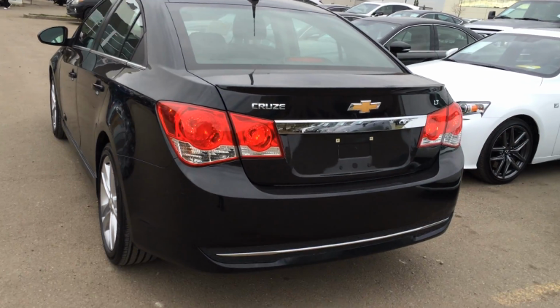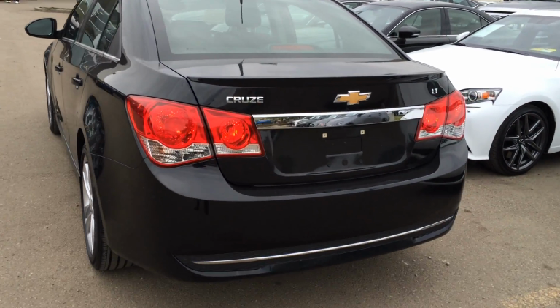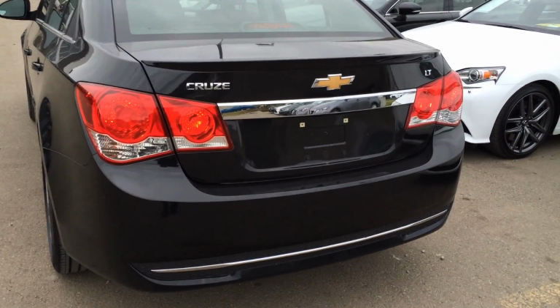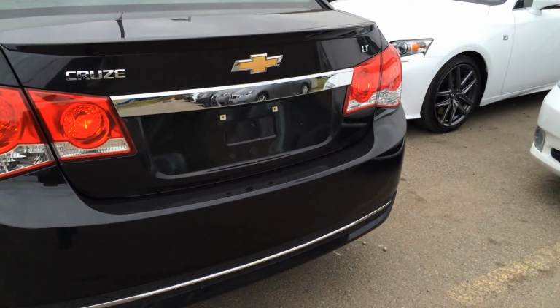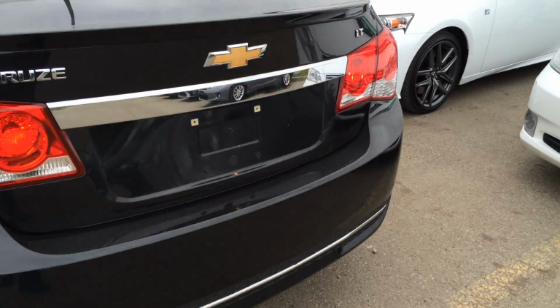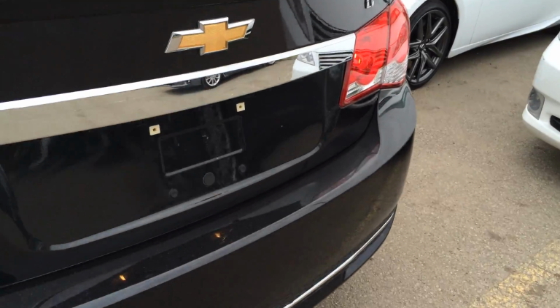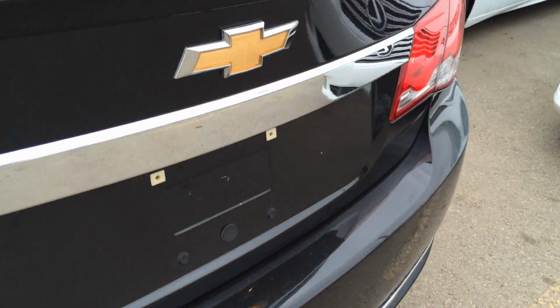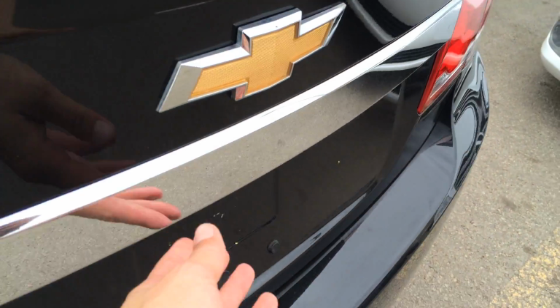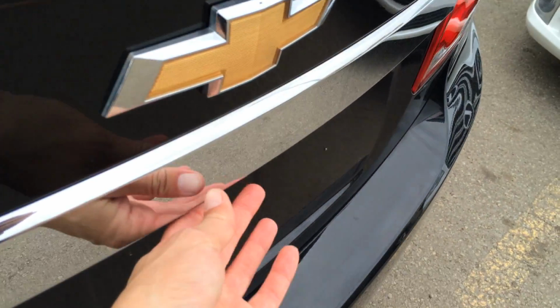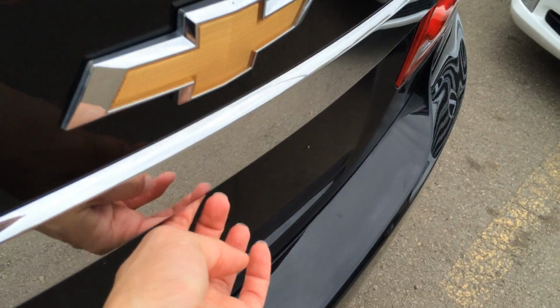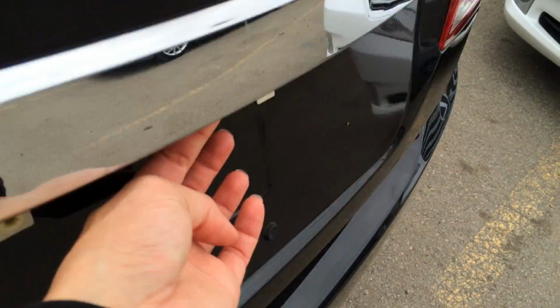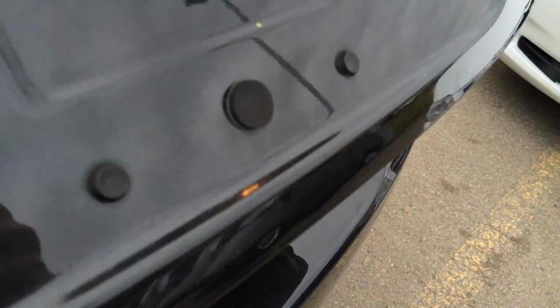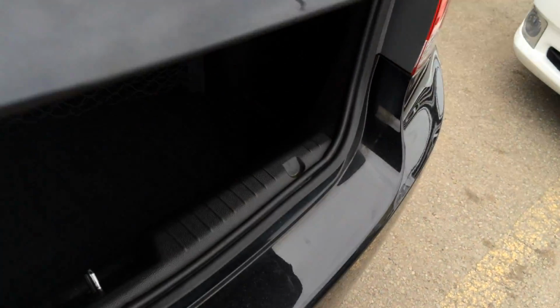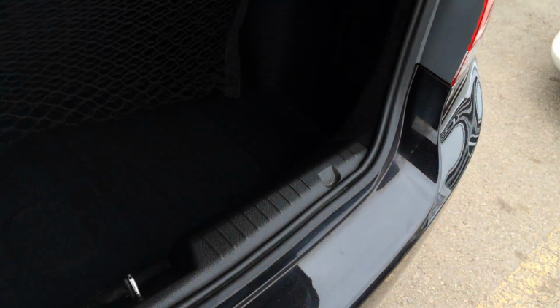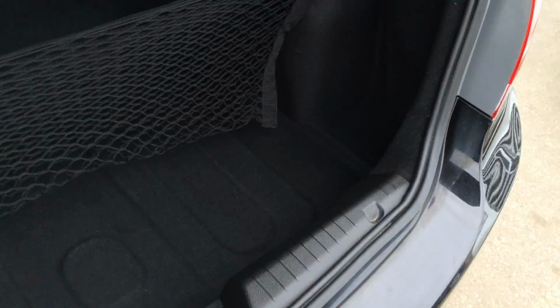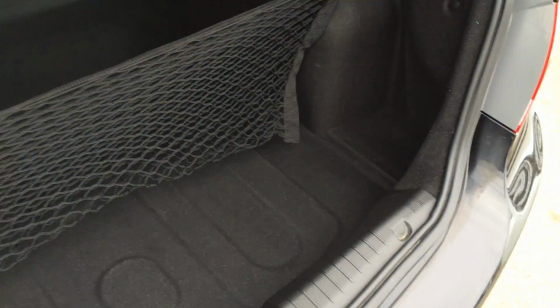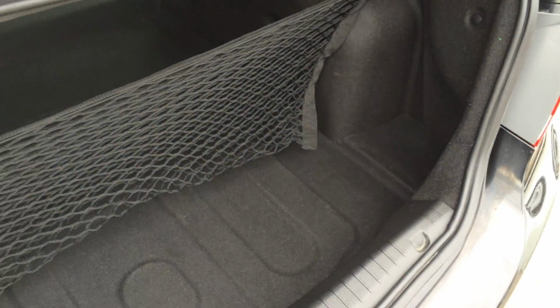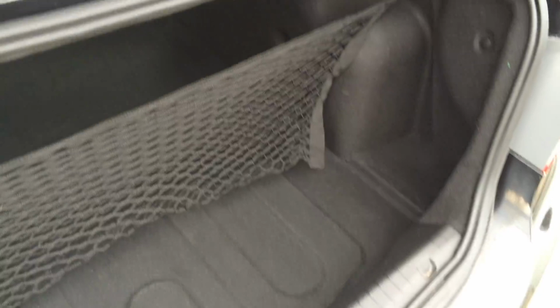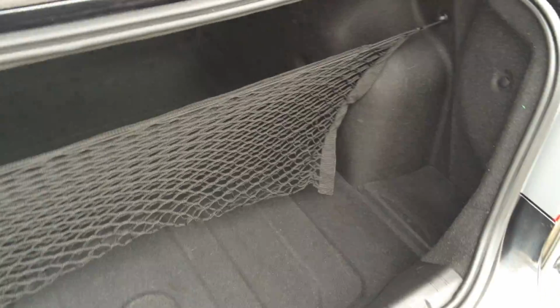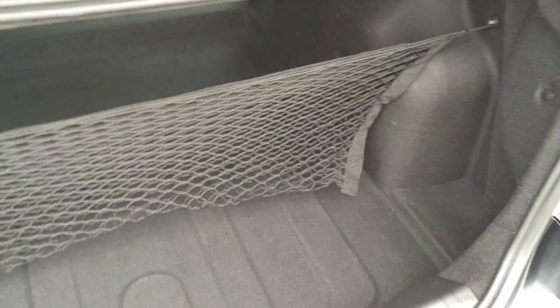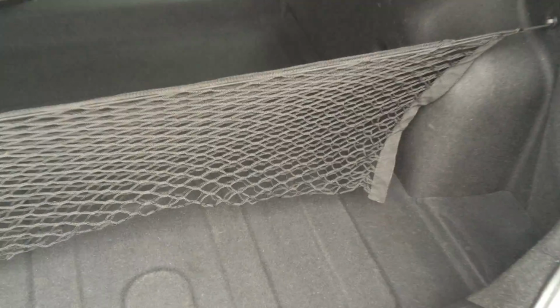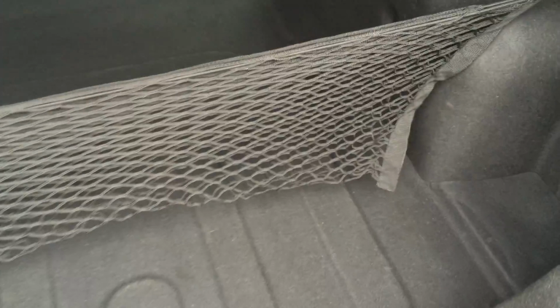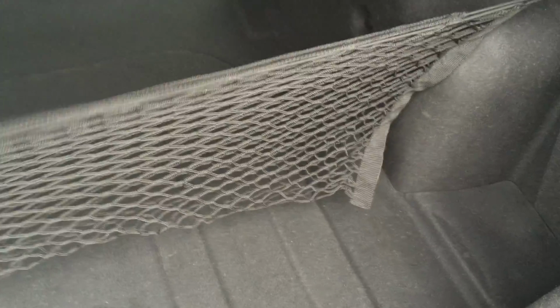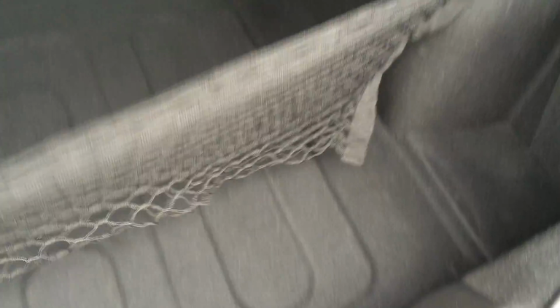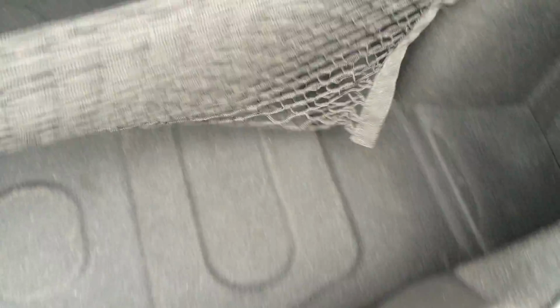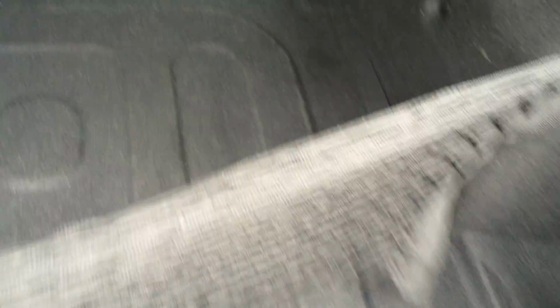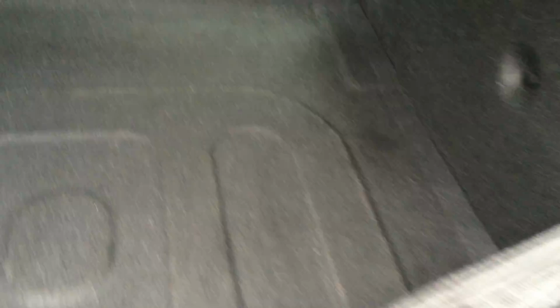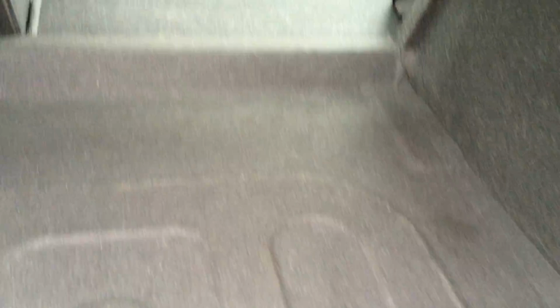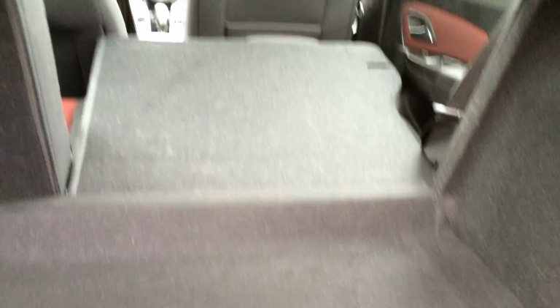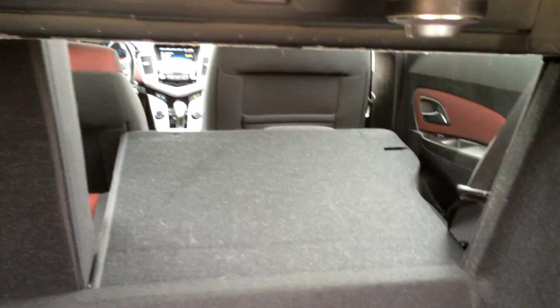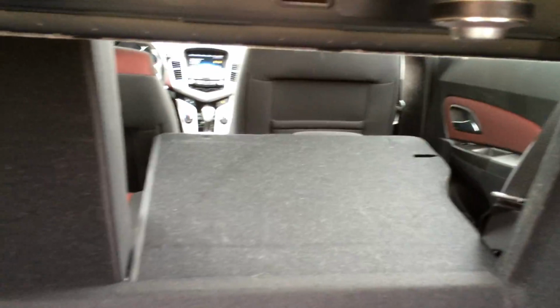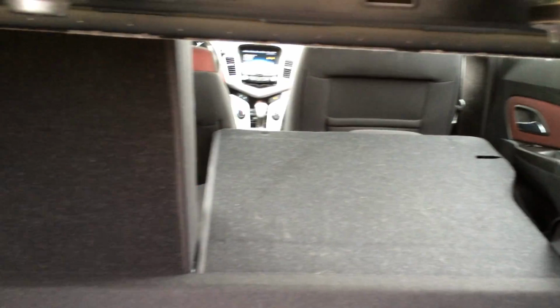You have remote trunk release — there's also a button right here that will unlock the trunk. The compact spare tire and jack are located underneath the floor. Cargo net, this is removable. Back seats fold down.